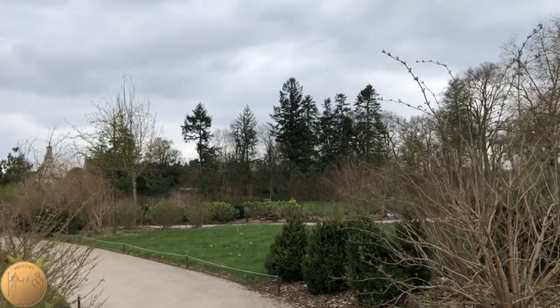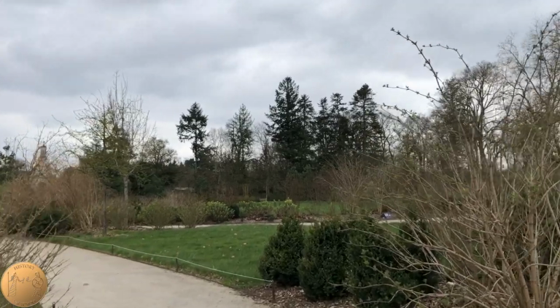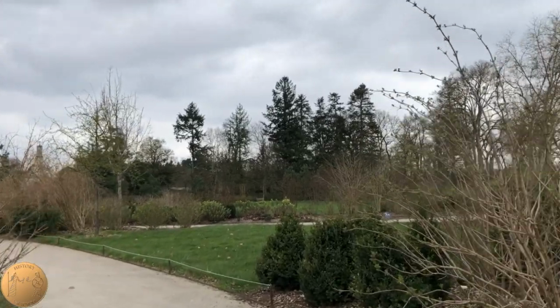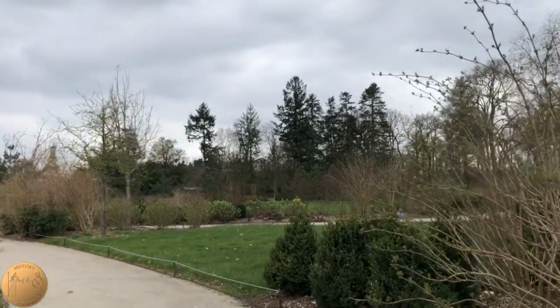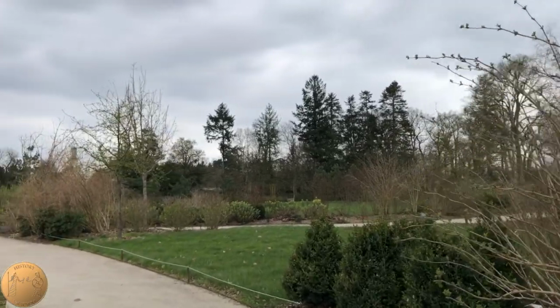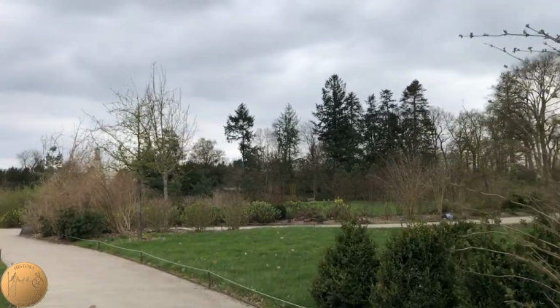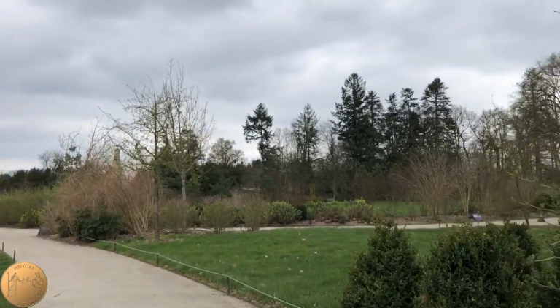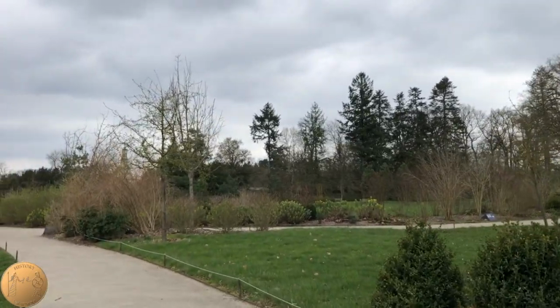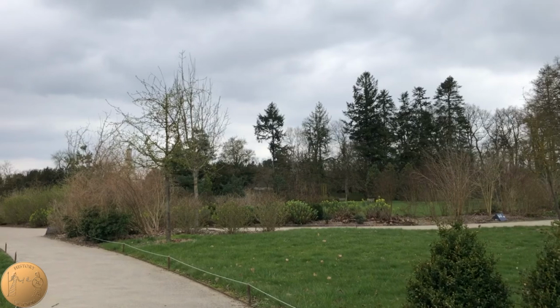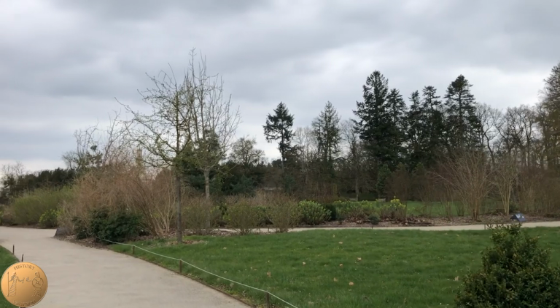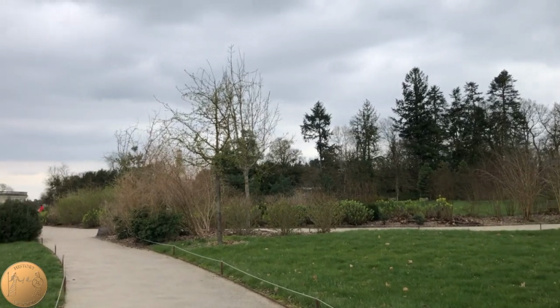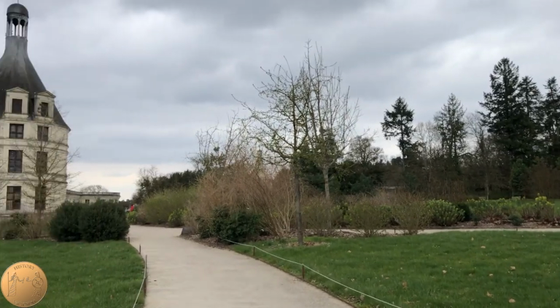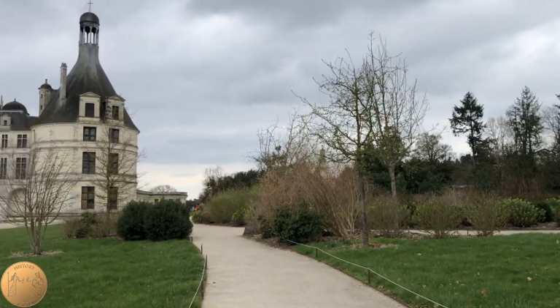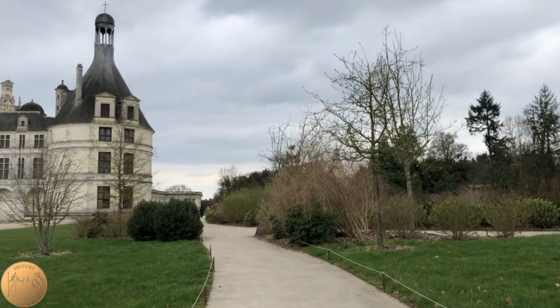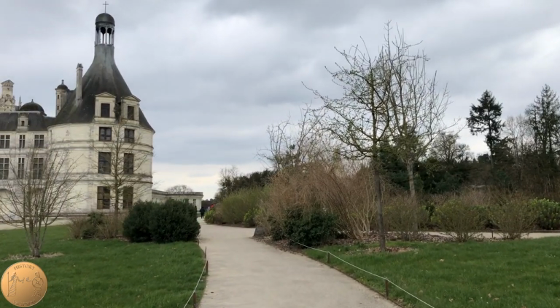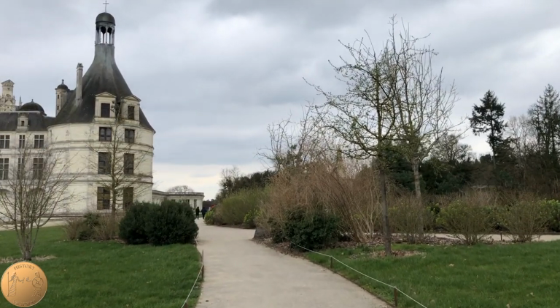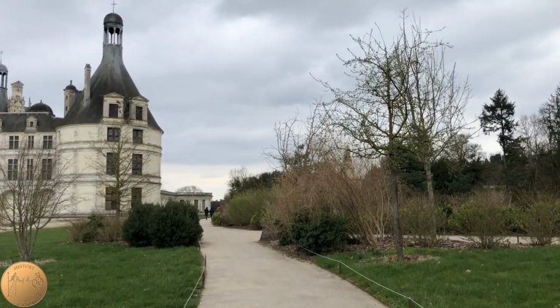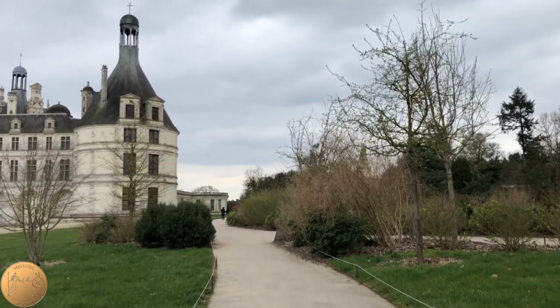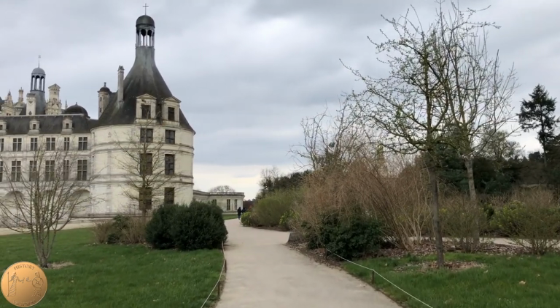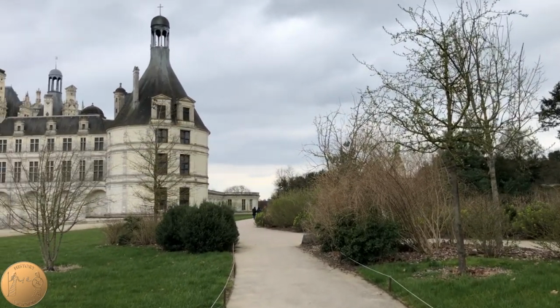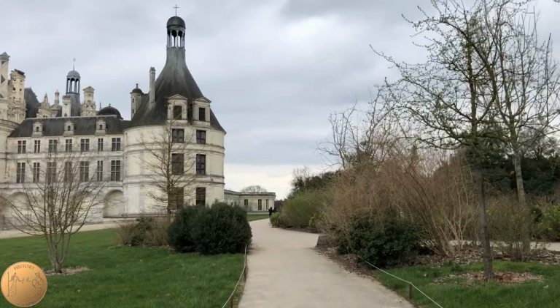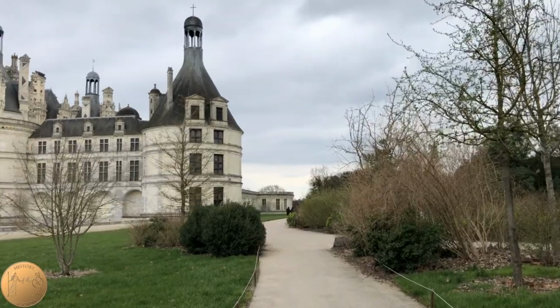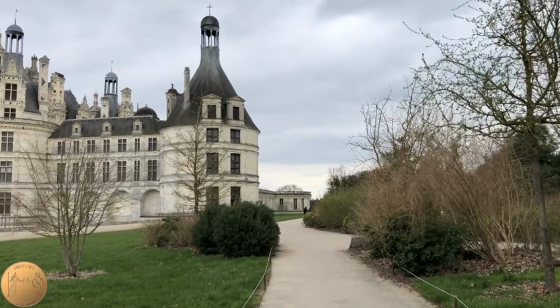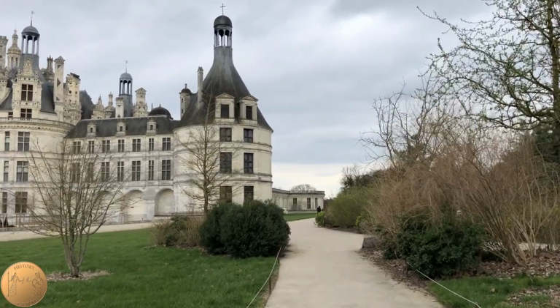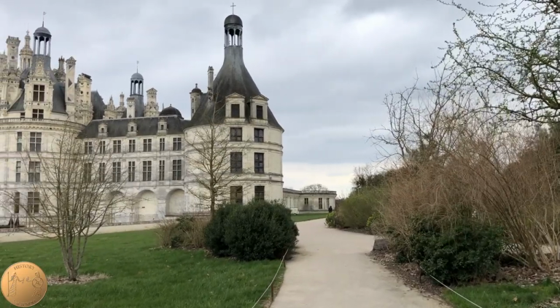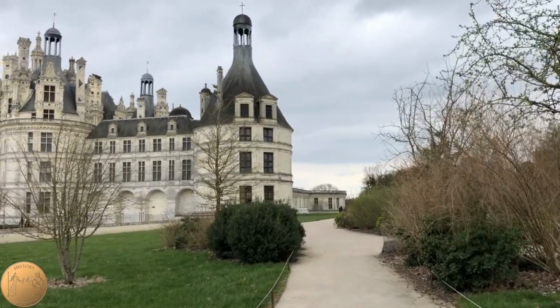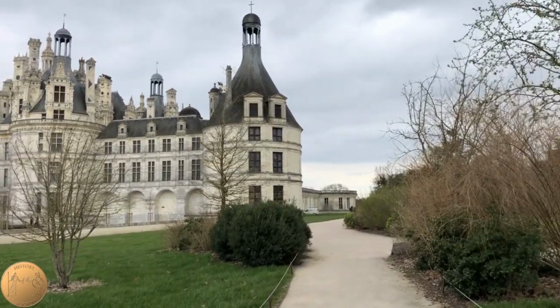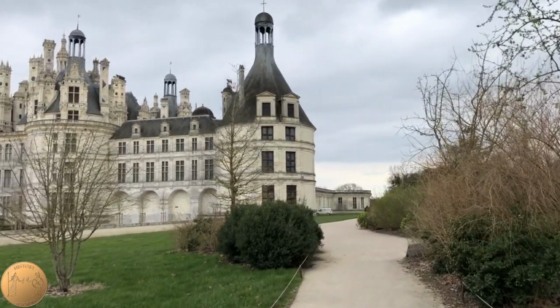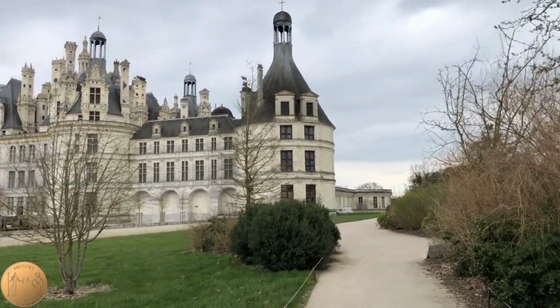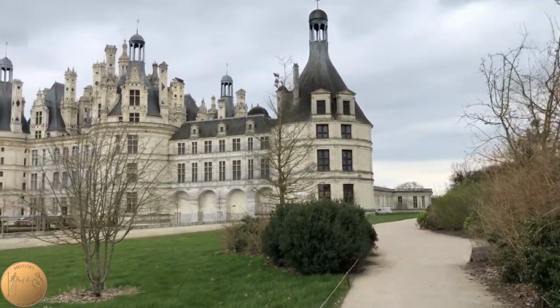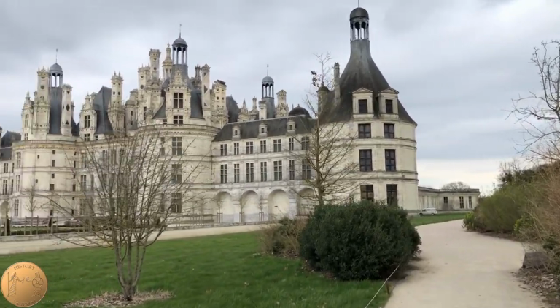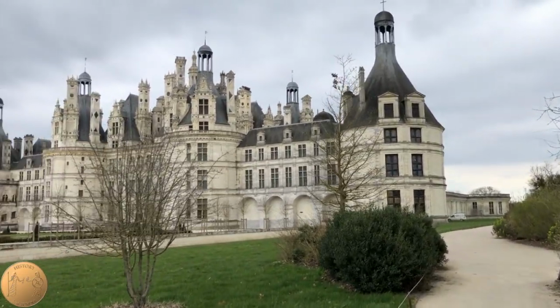Henry, Duke of Bordeaux, in 1821 at the age of one, became the owner of this estate. He actually renounced his right to the French throne and was exiled, but he continued to make improvements on the castle.